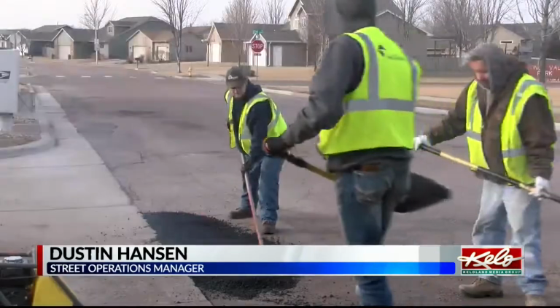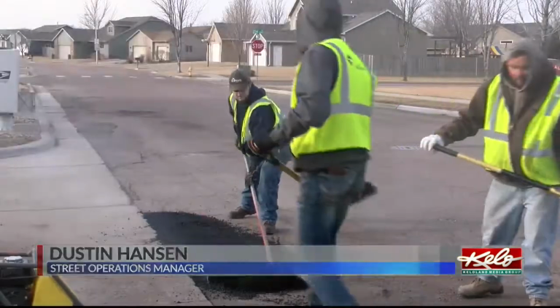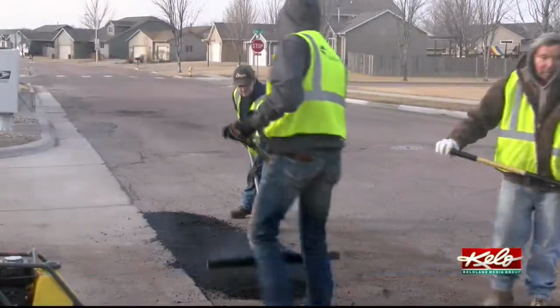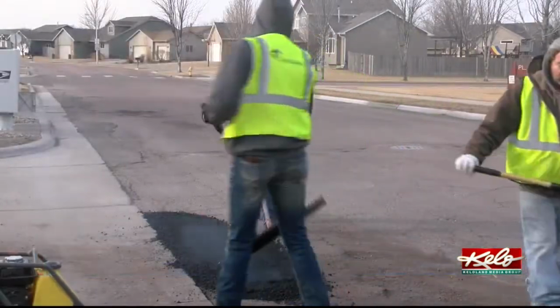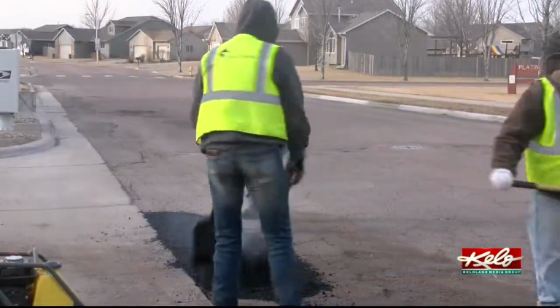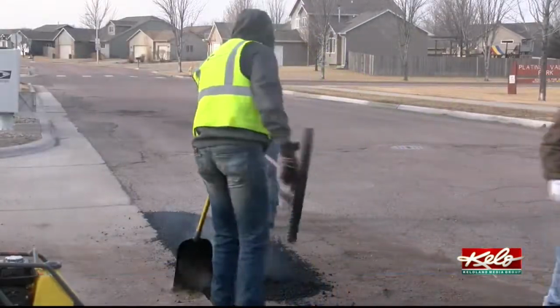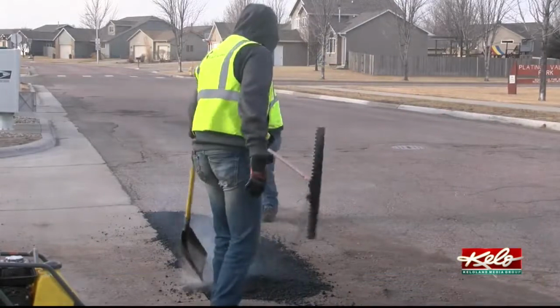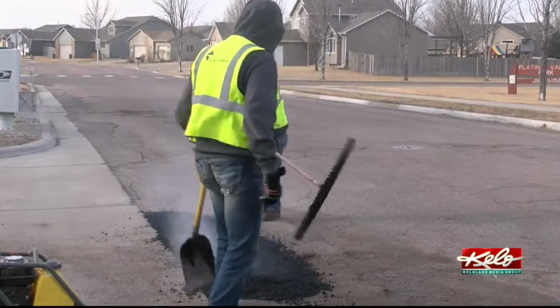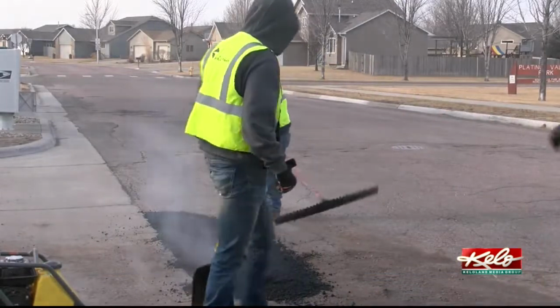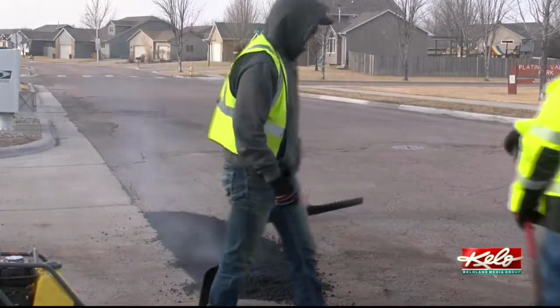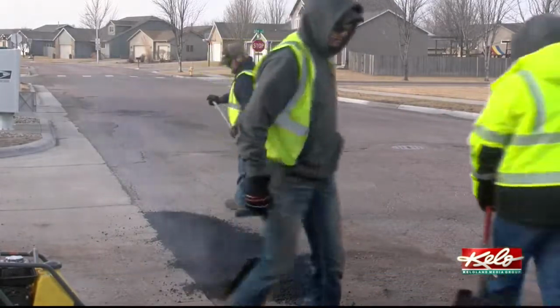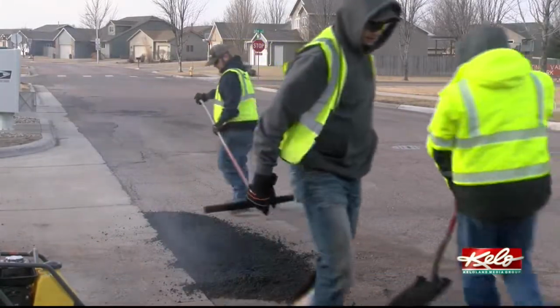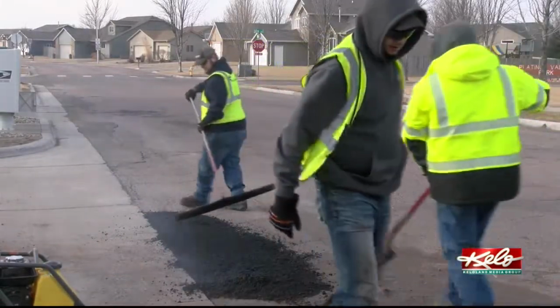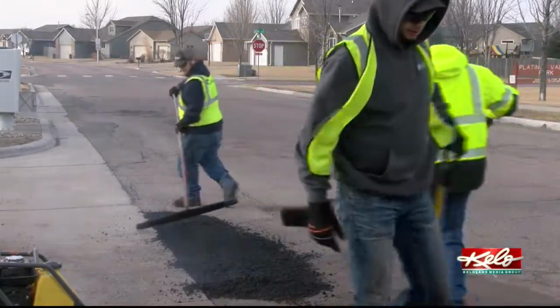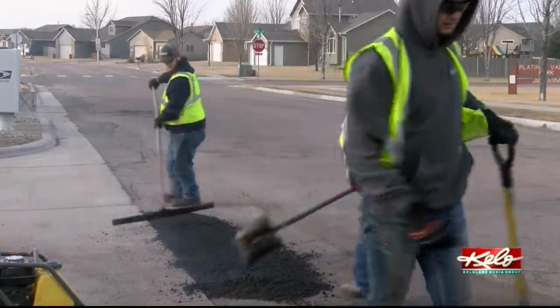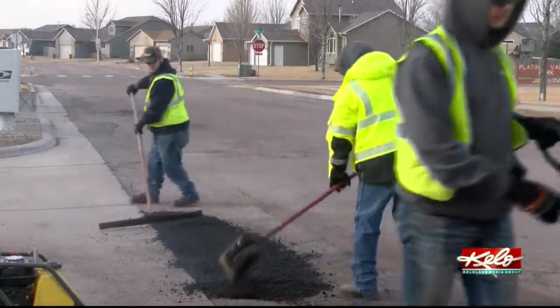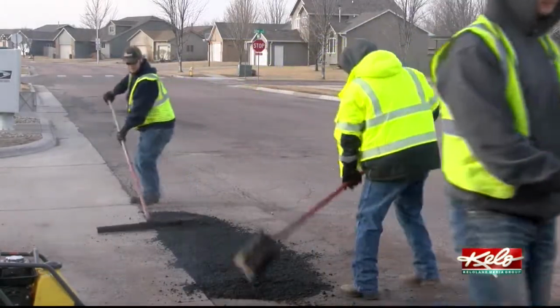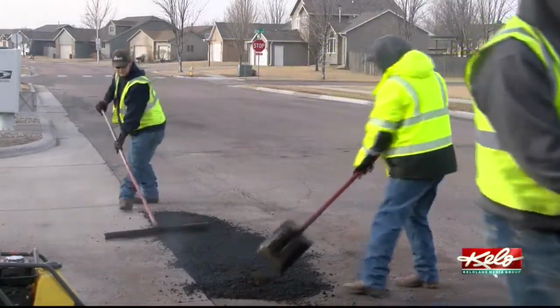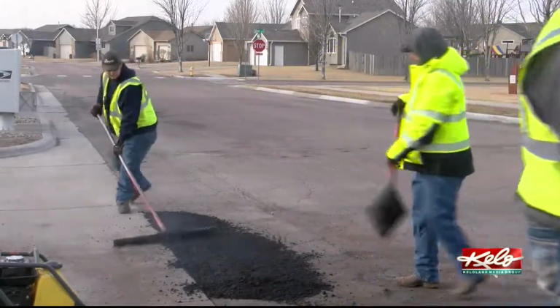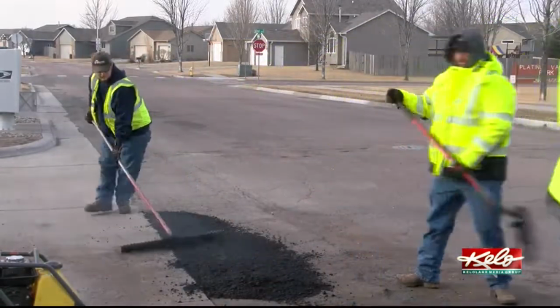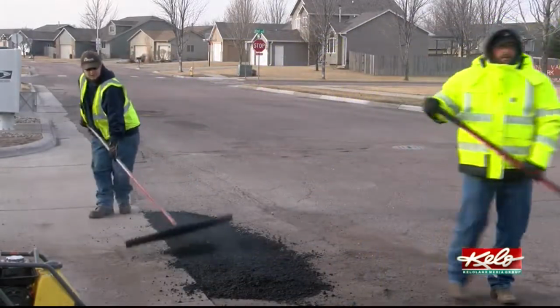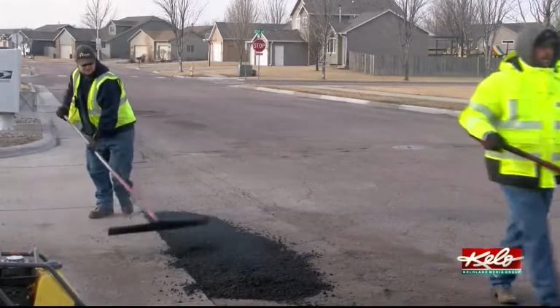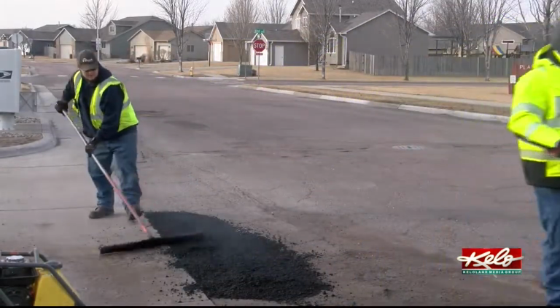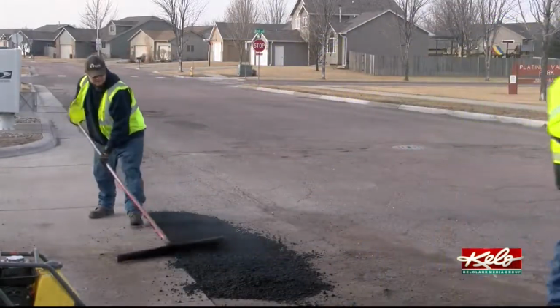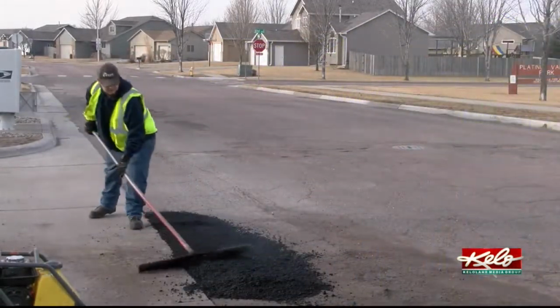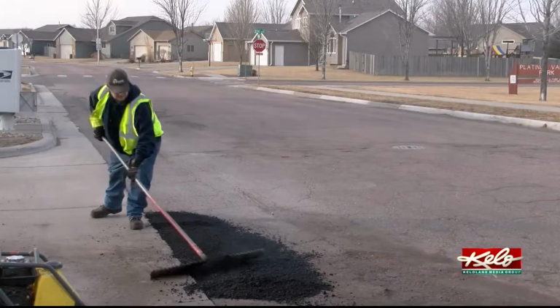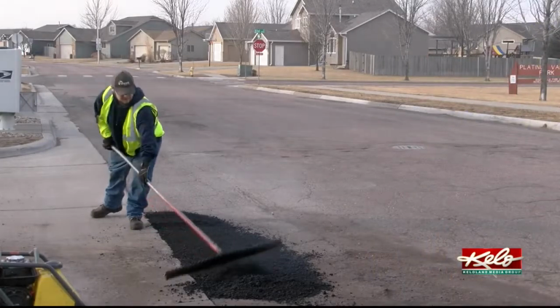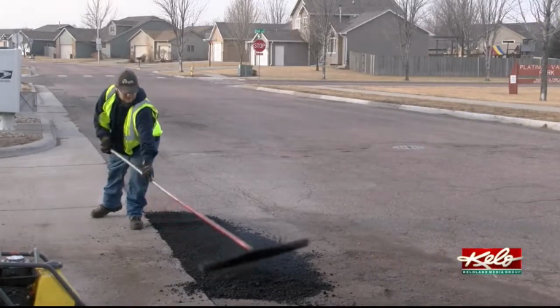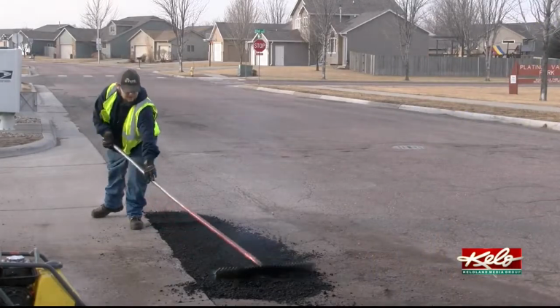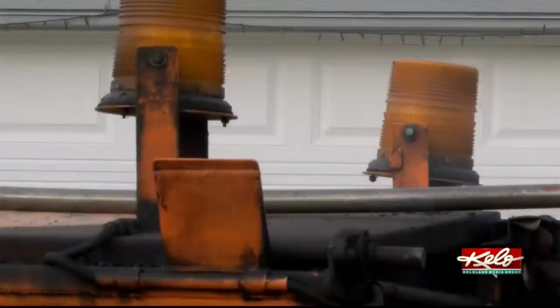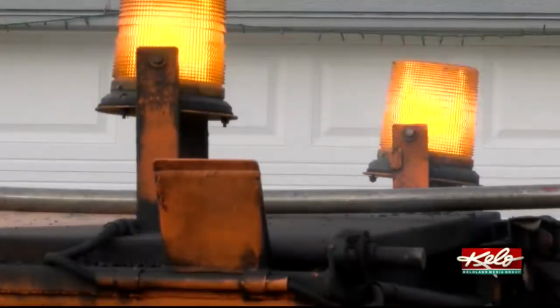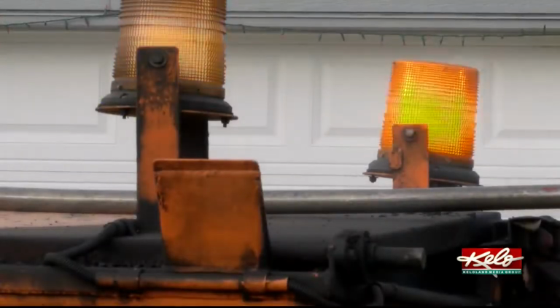City crews will fill between 500 and 1,000 potholes this winter. But the work starts long before the first snow flies, during the summer months.